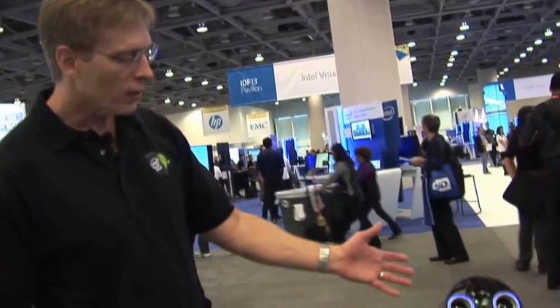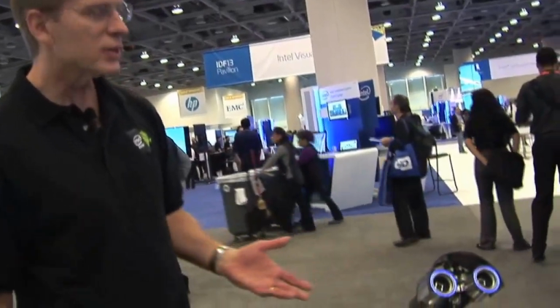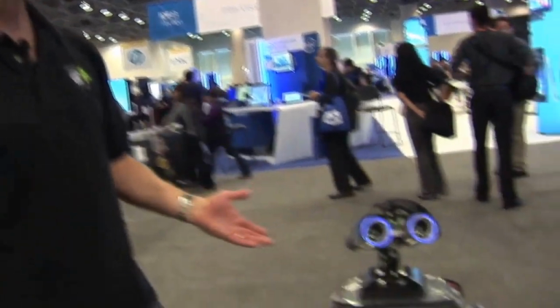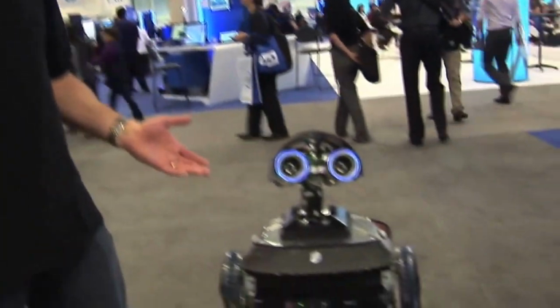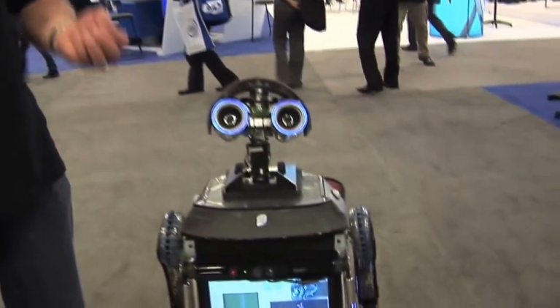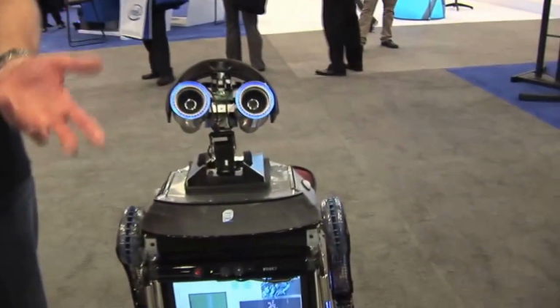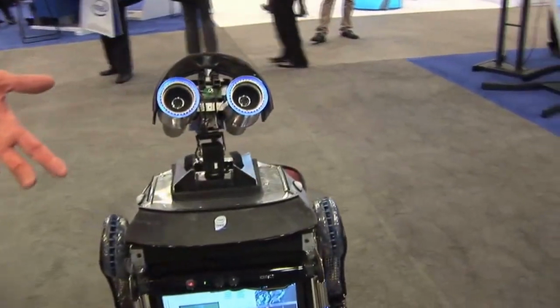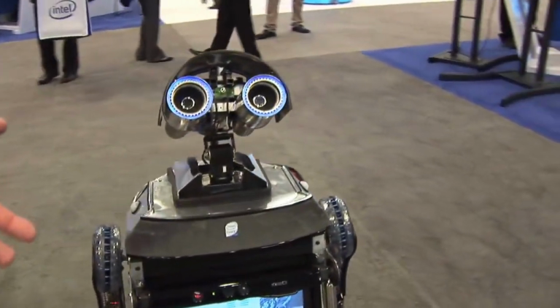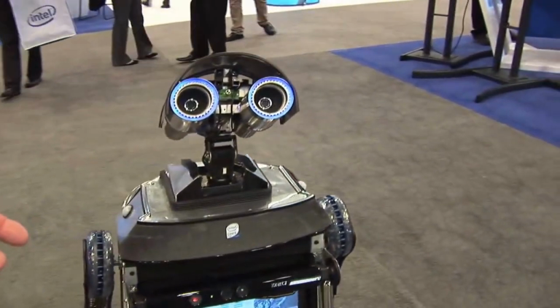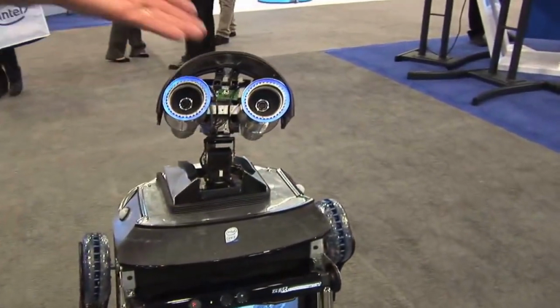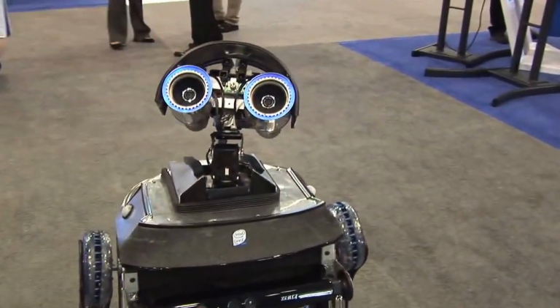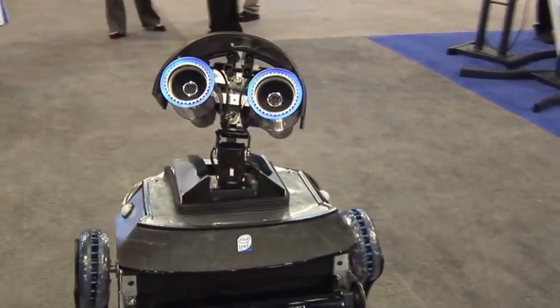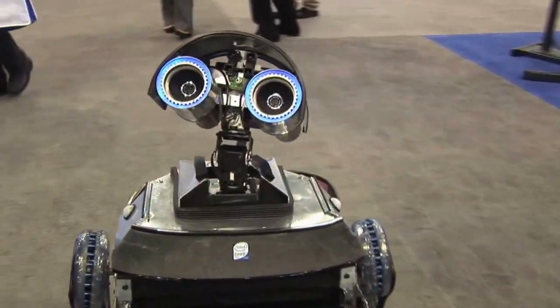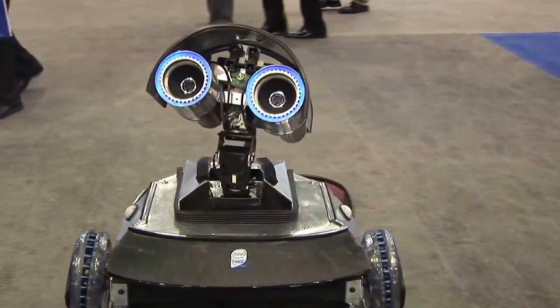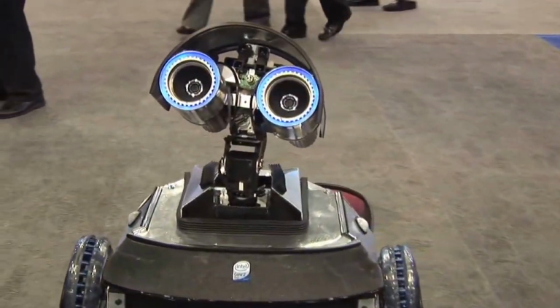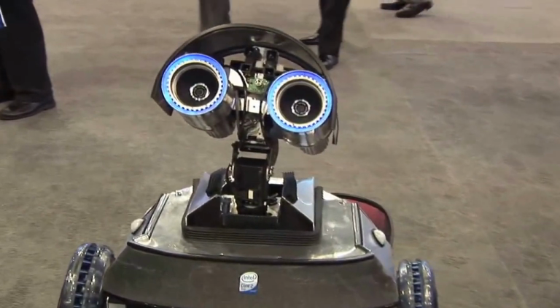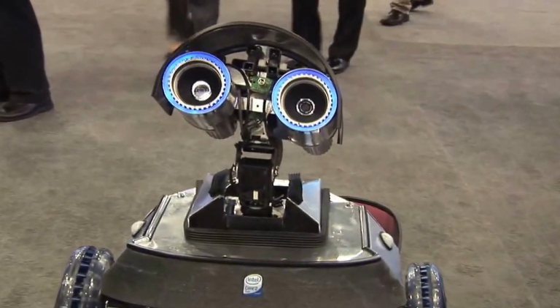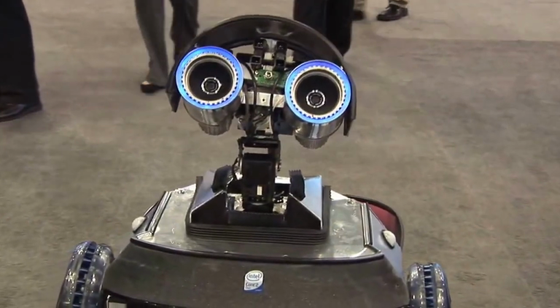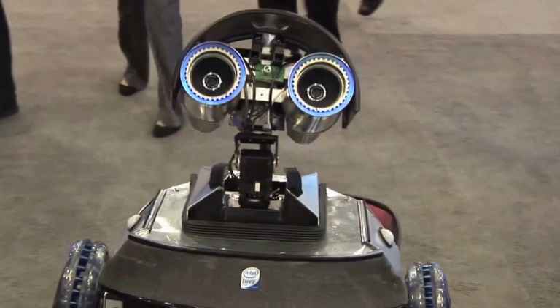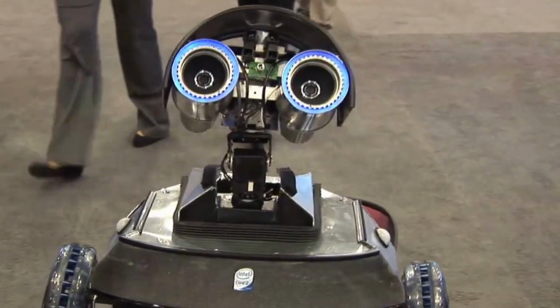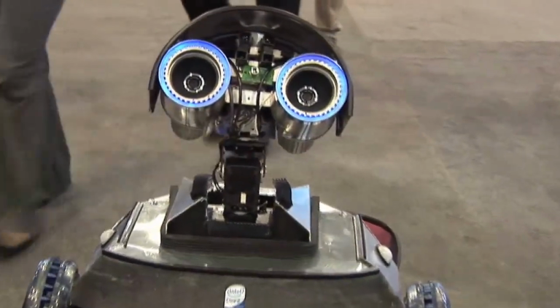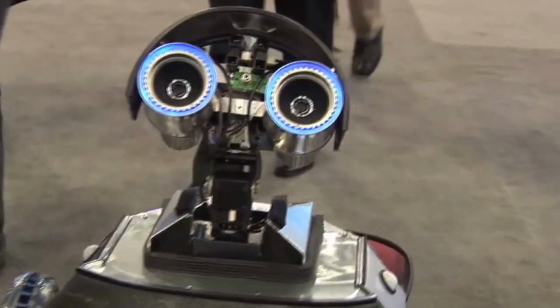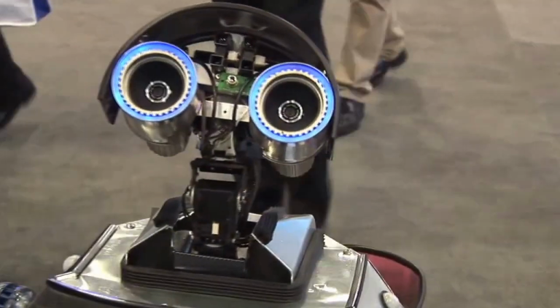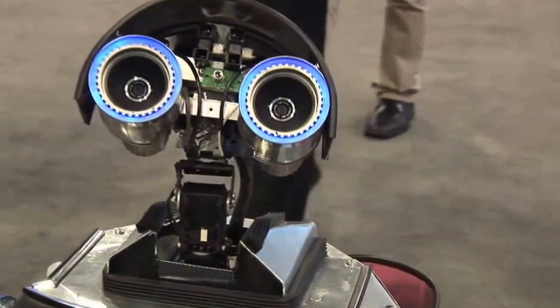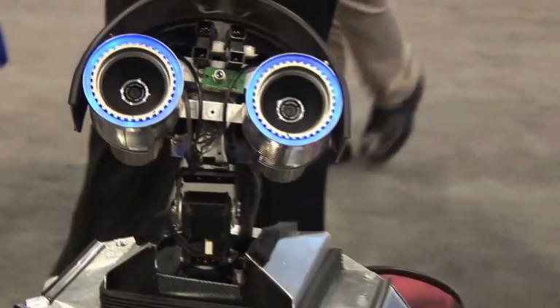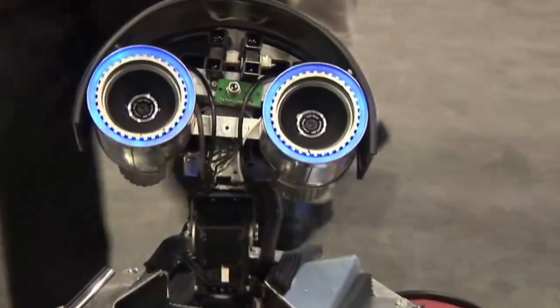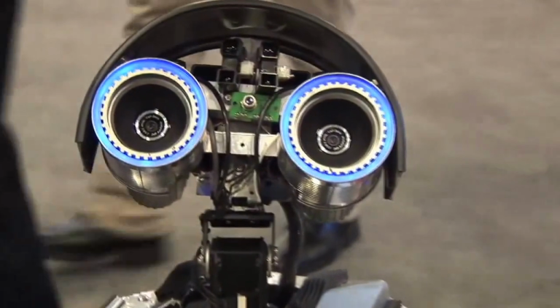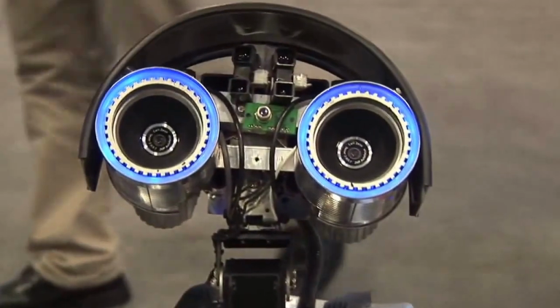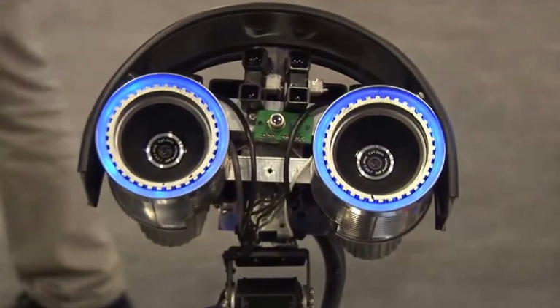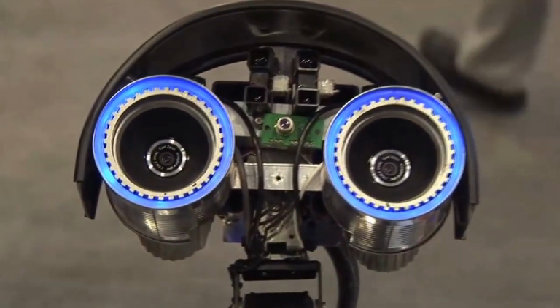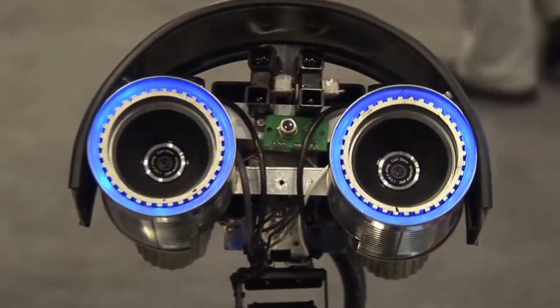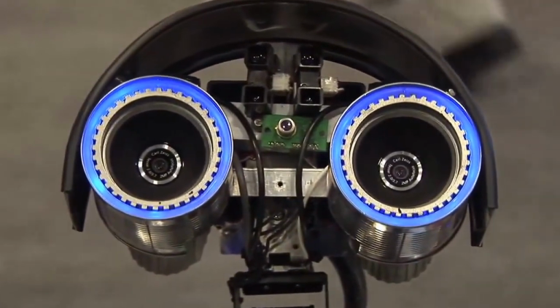Loki uses a 3D sensor to be able to see objects in his environment. He has stereo cameras for eyes. What he does is he's trying to examine the world around him and make sense of it, so he builds models in his computer of what the world looks like.